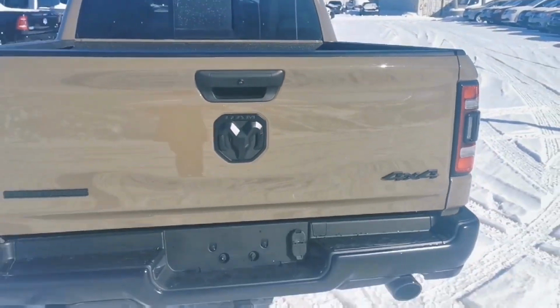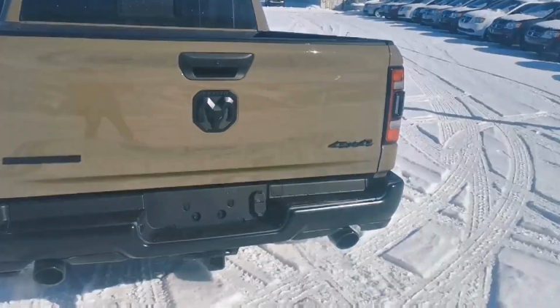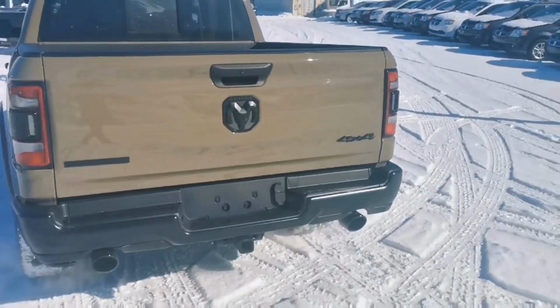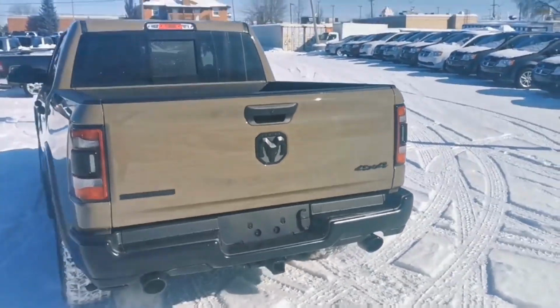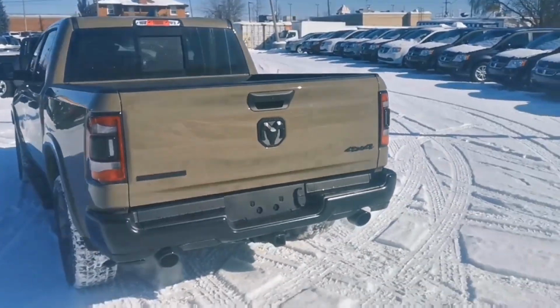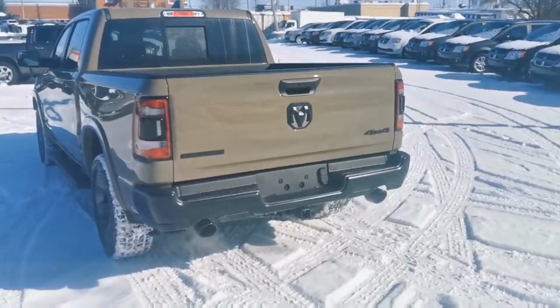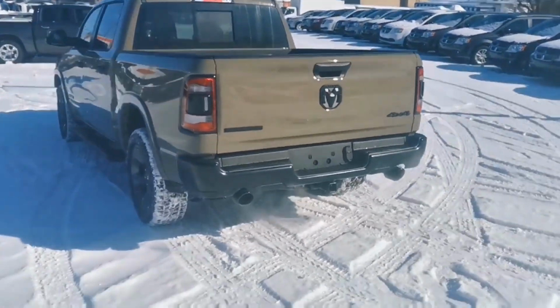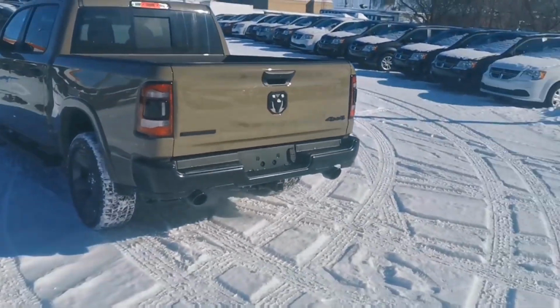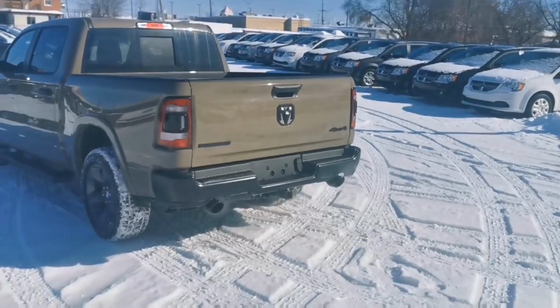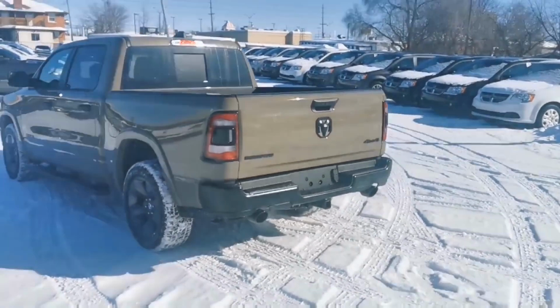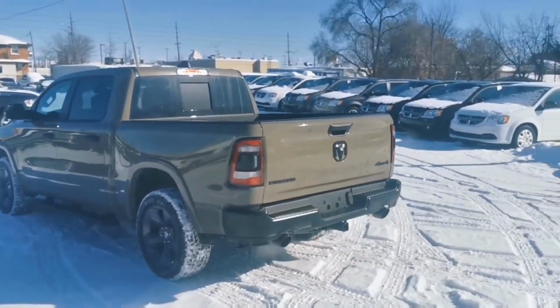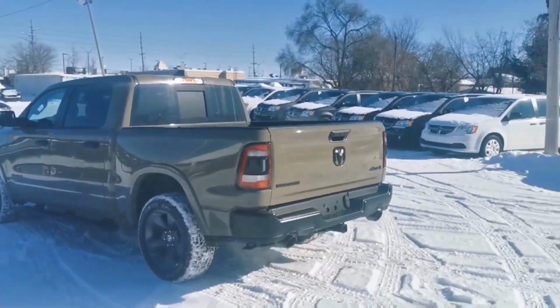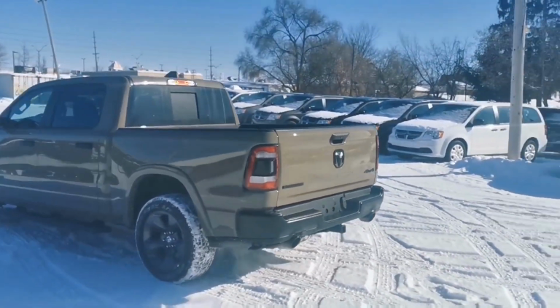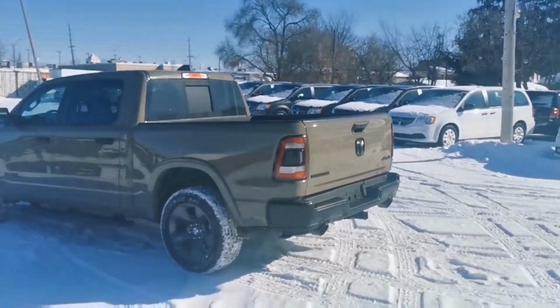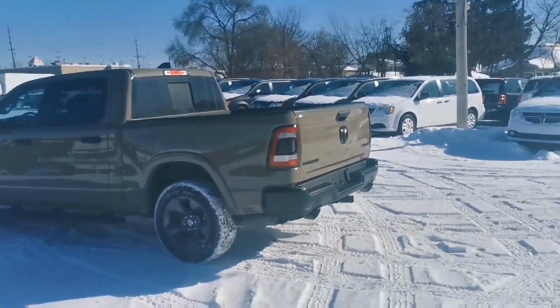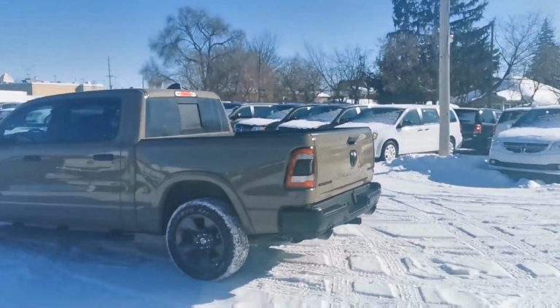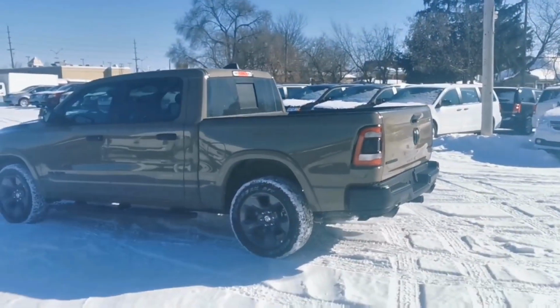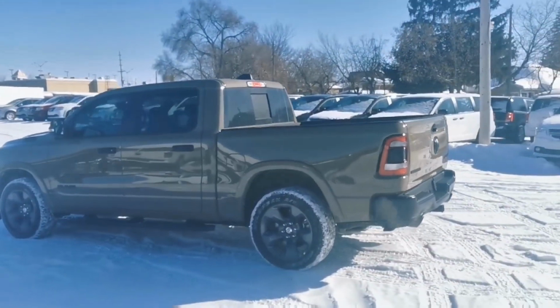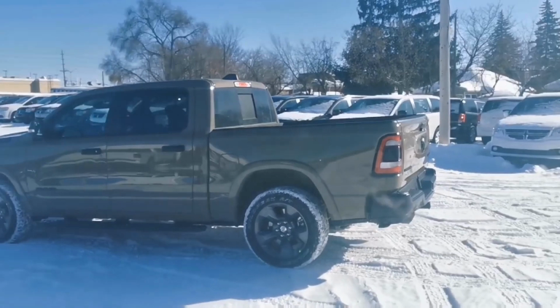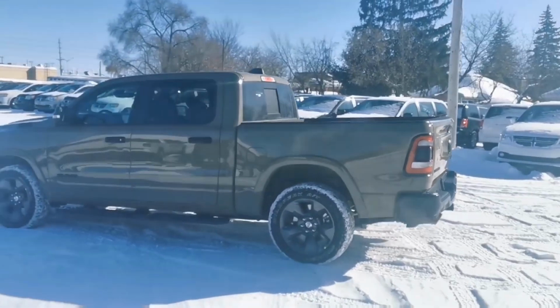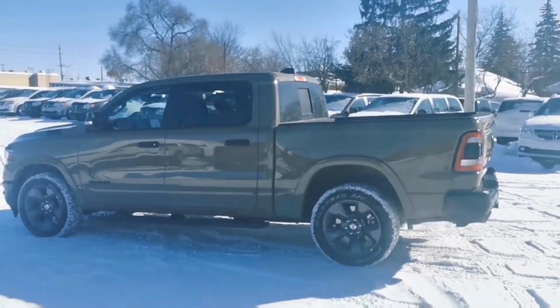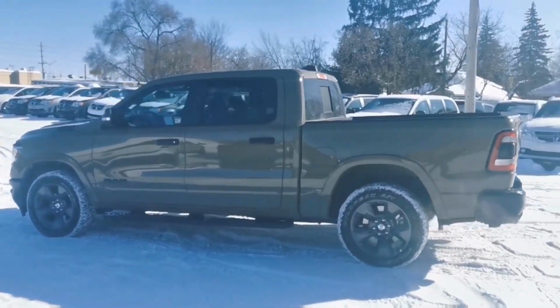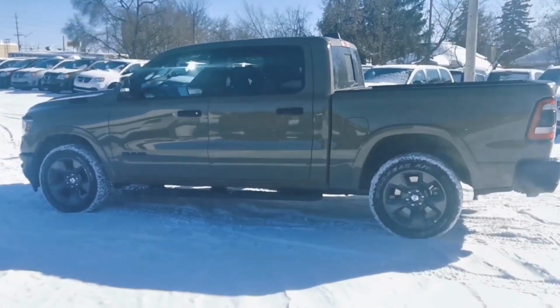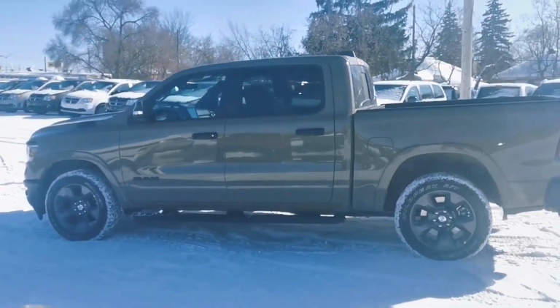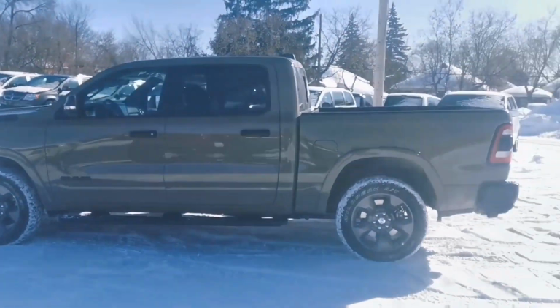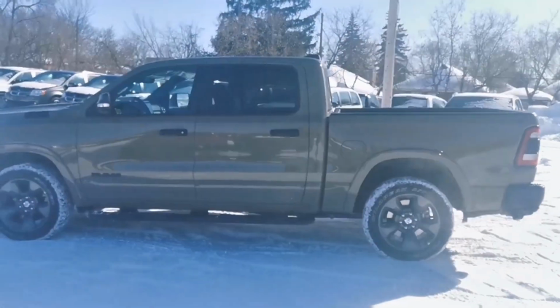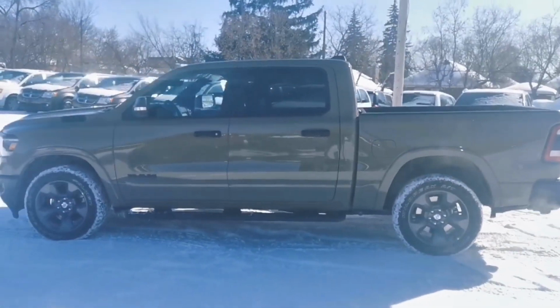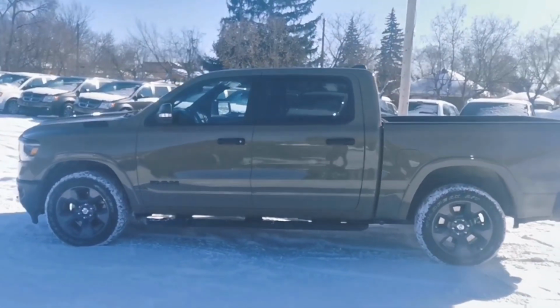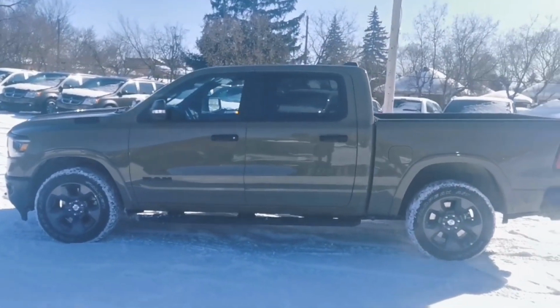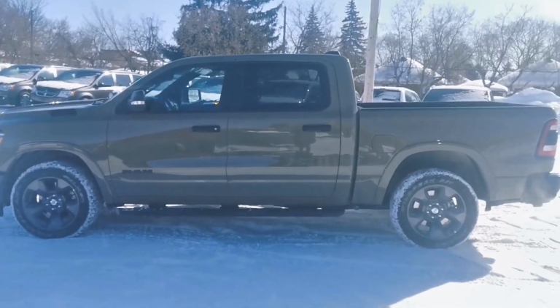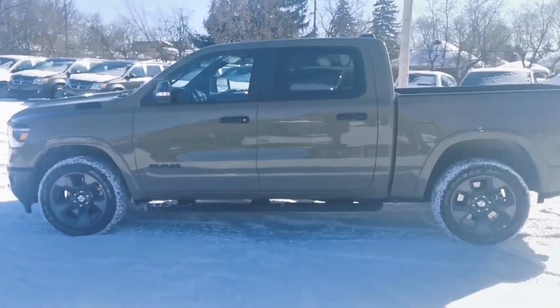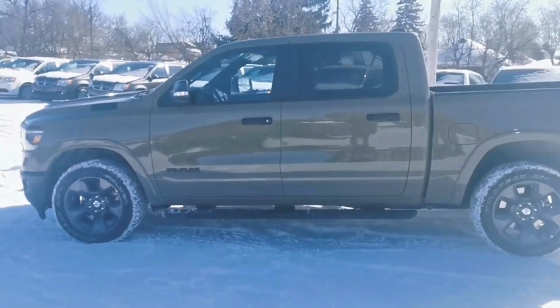These trucks are going to be extremely rare and very unique. There's not many of these made — they're a very limited edition and it's not even something we can get more of. We've got one and that's it. So this is a really nice truck. Let's go ahead and step inside and I'll show you some of the extra features that come with it.